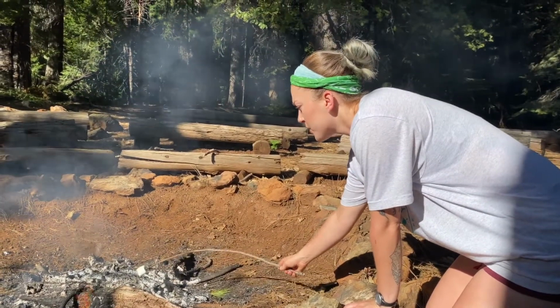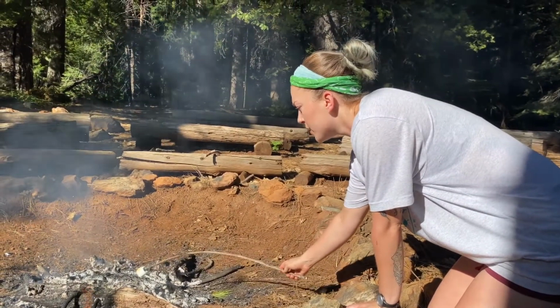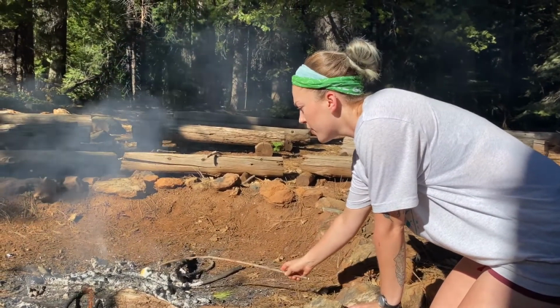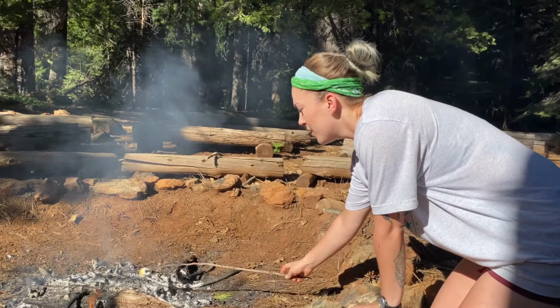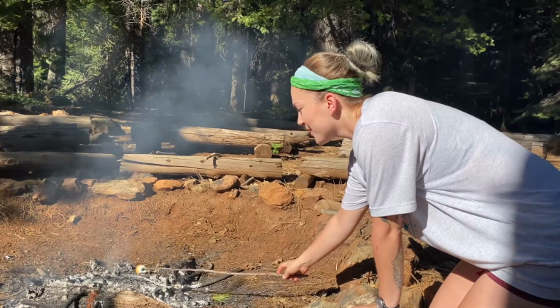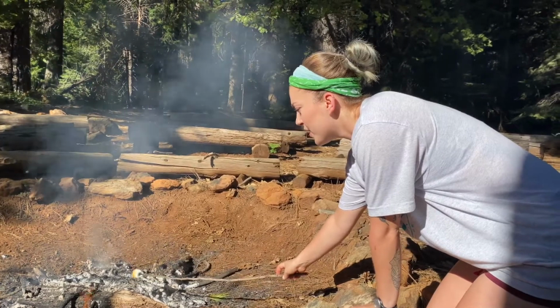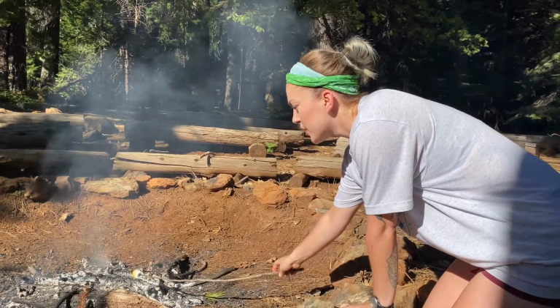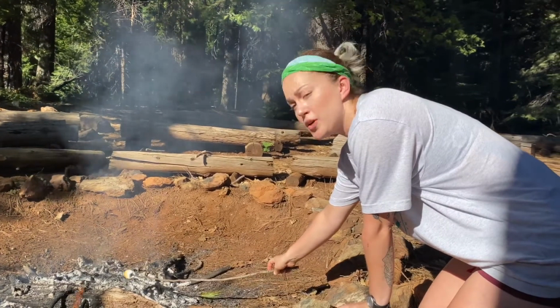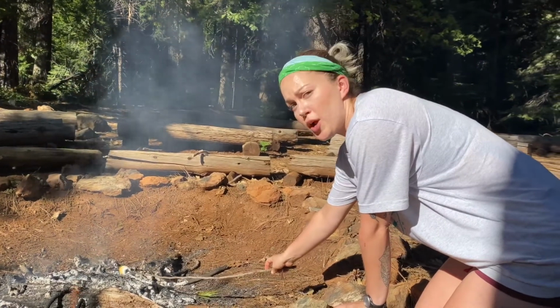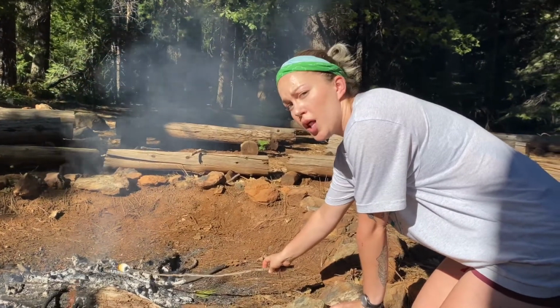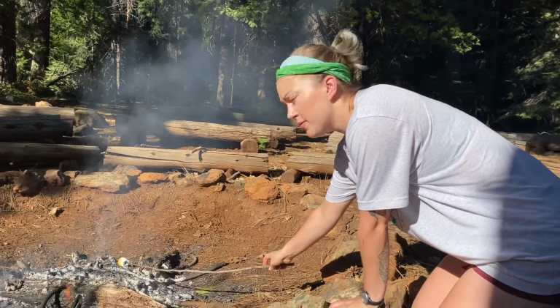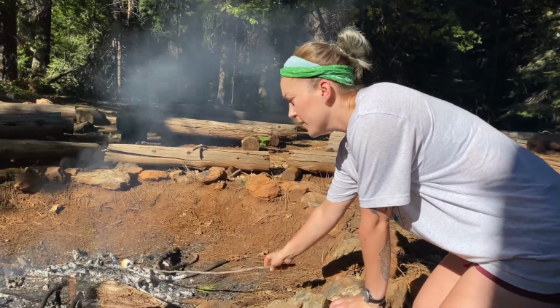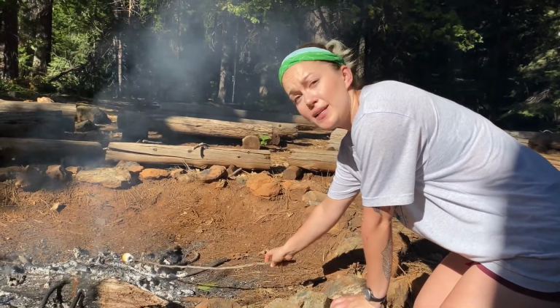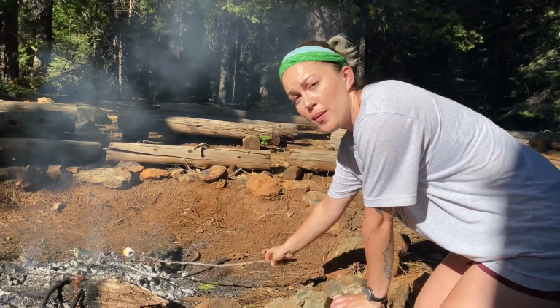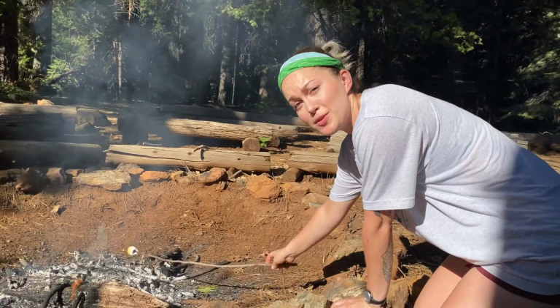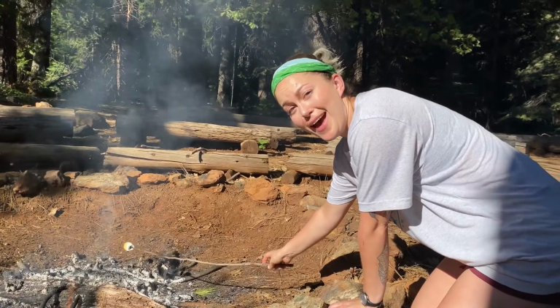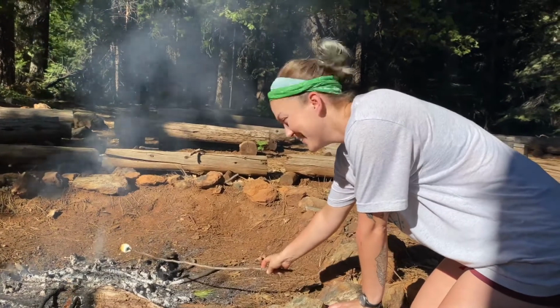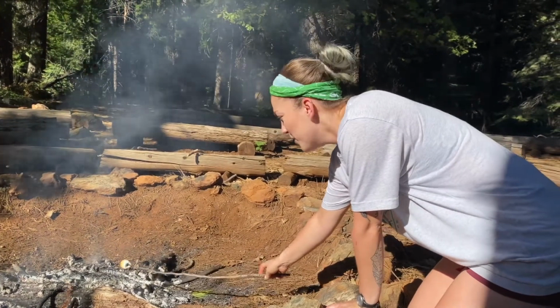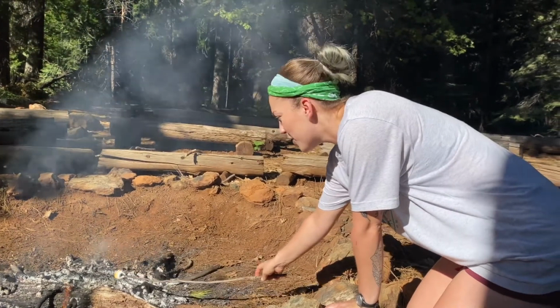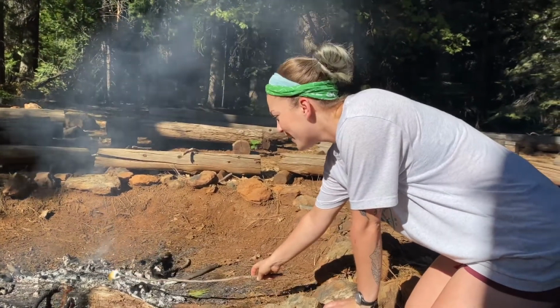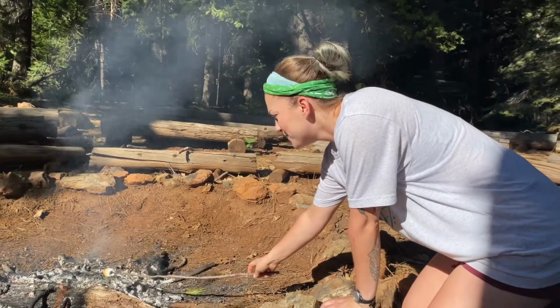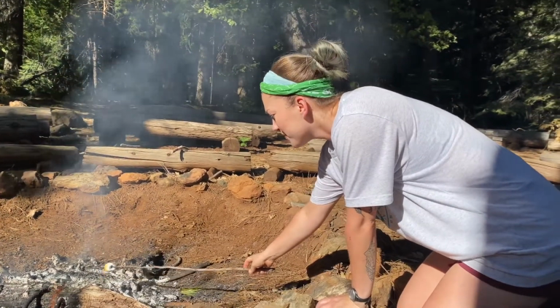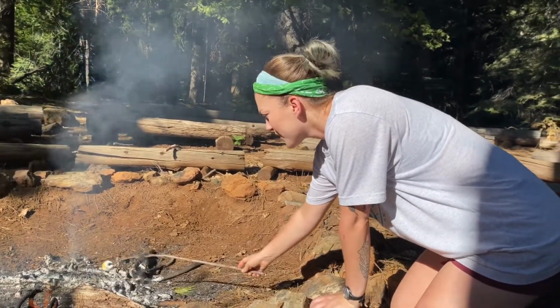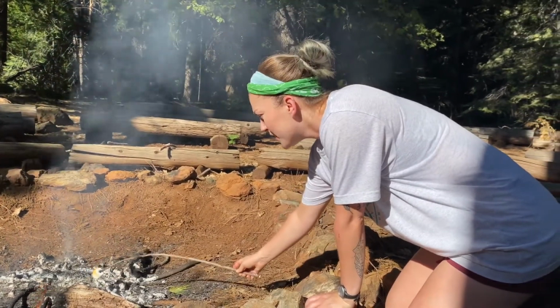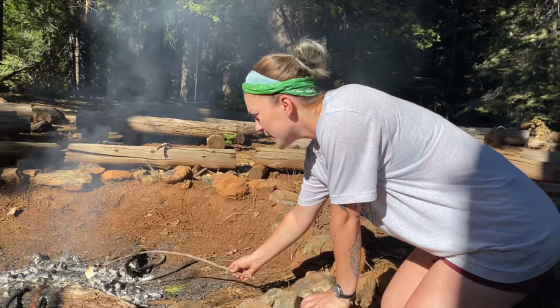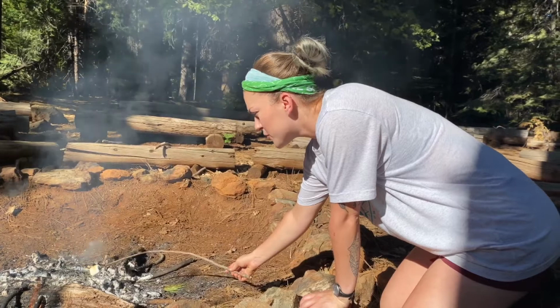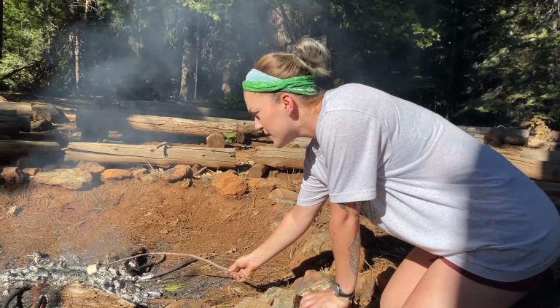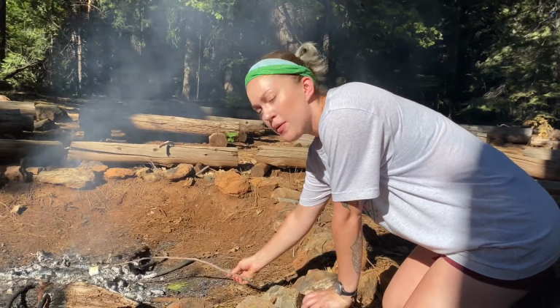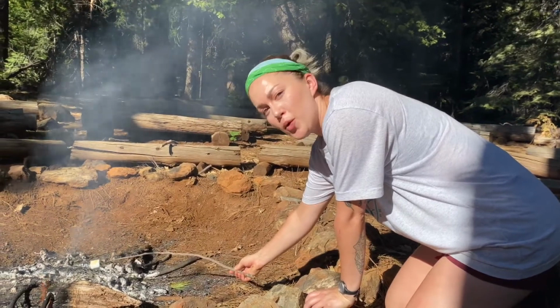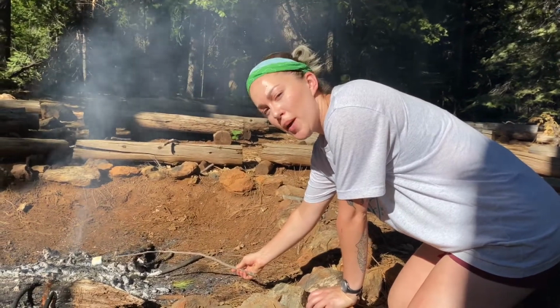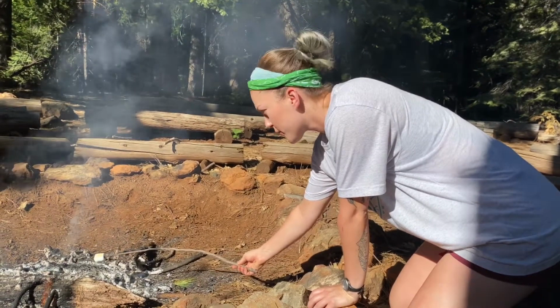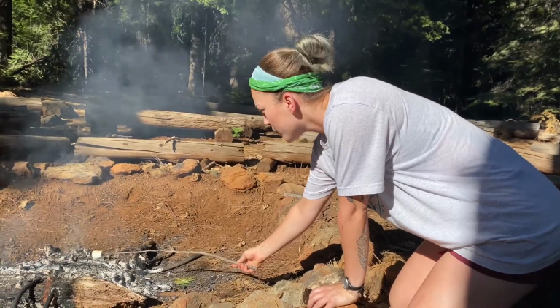Oh my goodness. Another trick is you don't want to drop your mallow in the fire. I cannot tell you how many times I've done that, but it's okay. It's very leave no trace — that way the mallow will burn up and bears won't come for it.